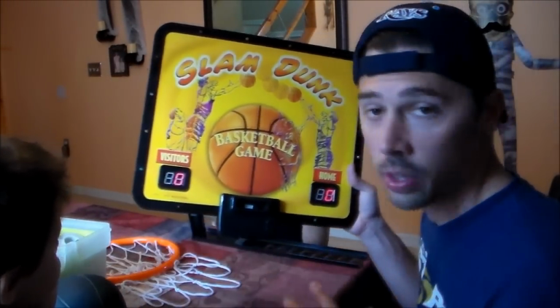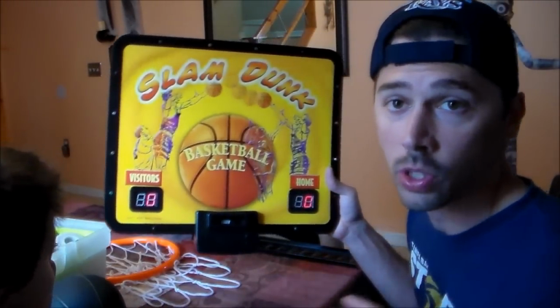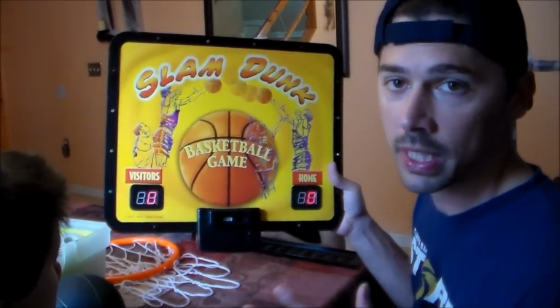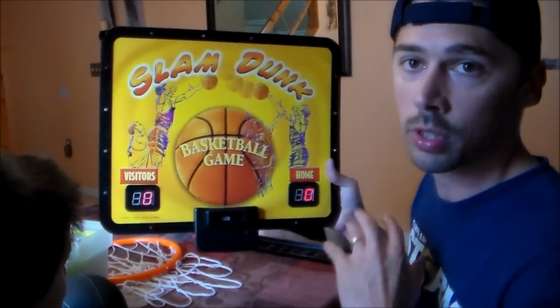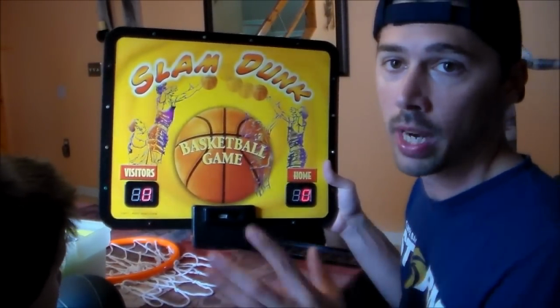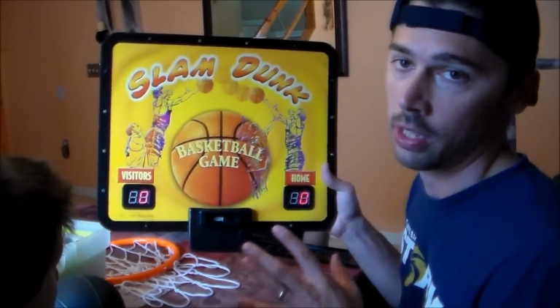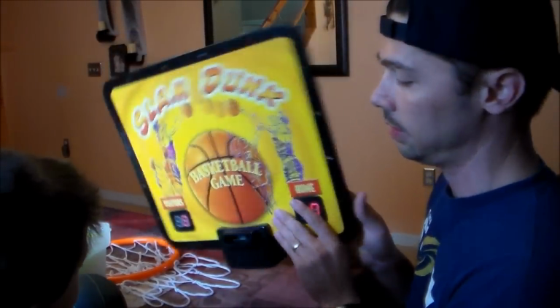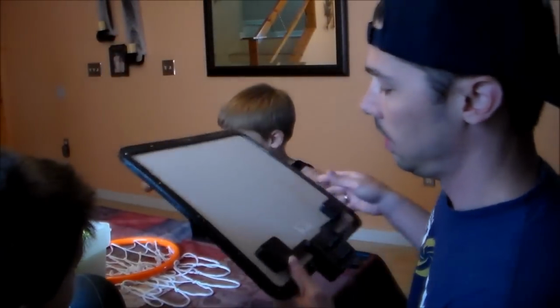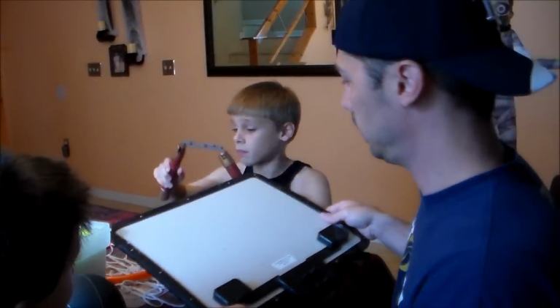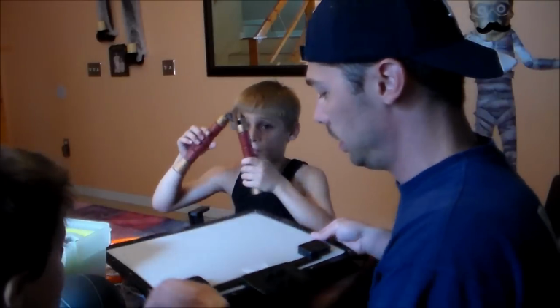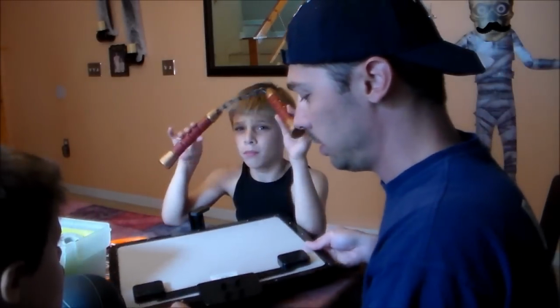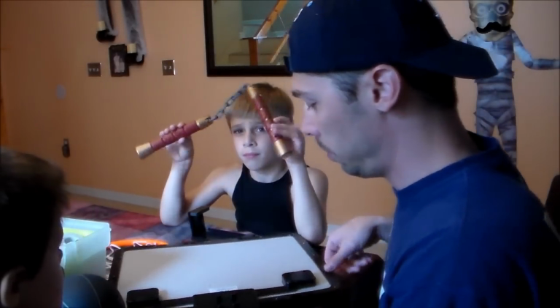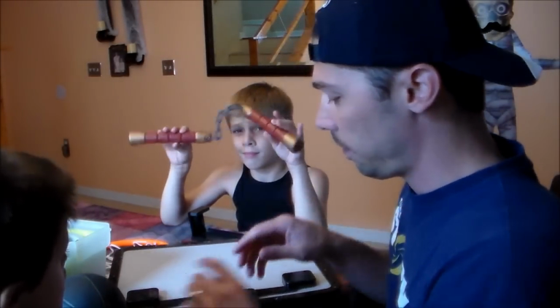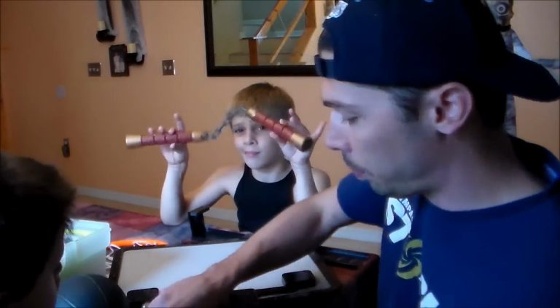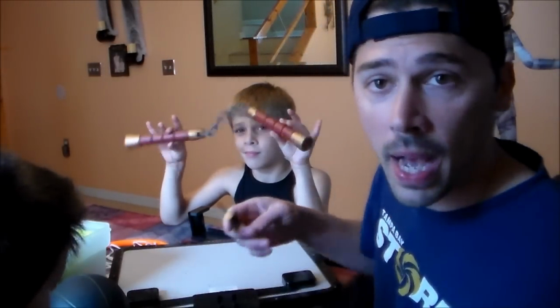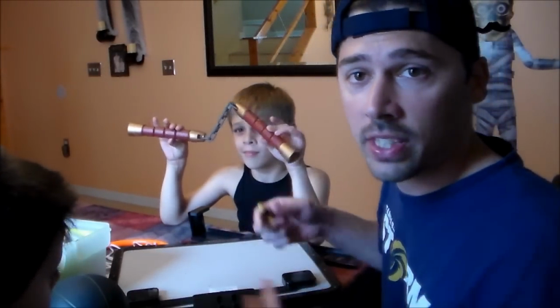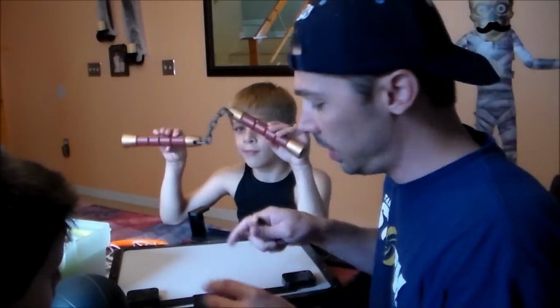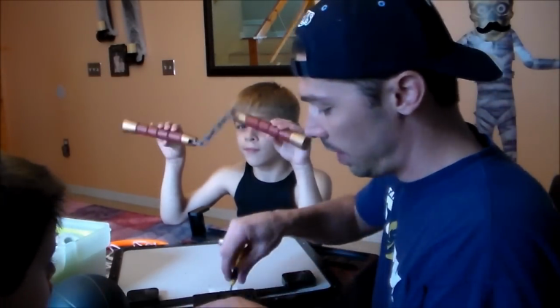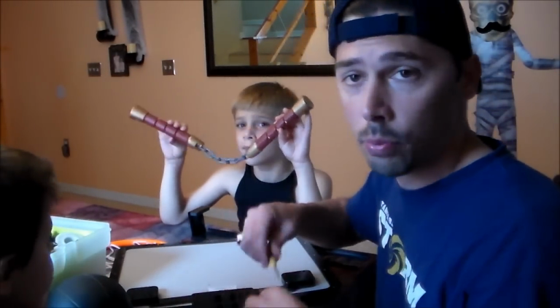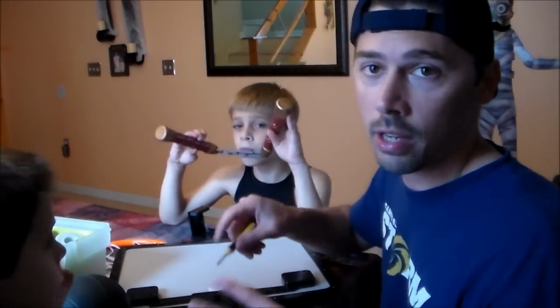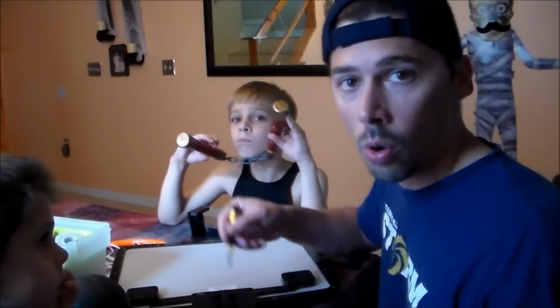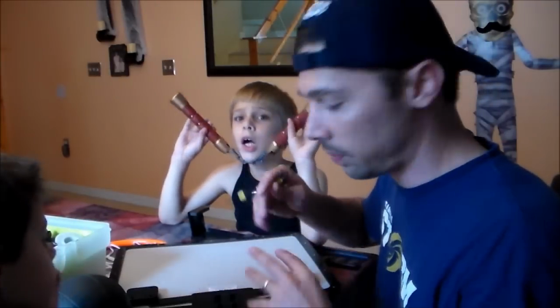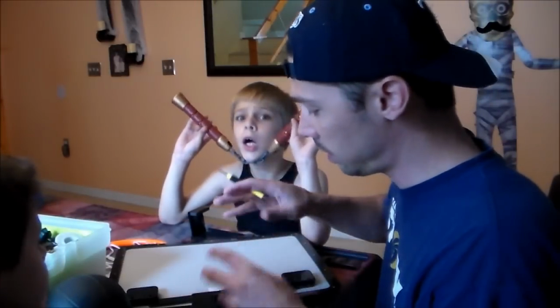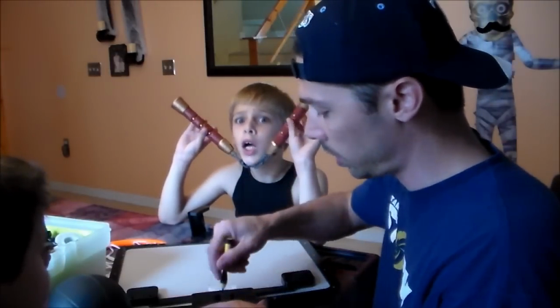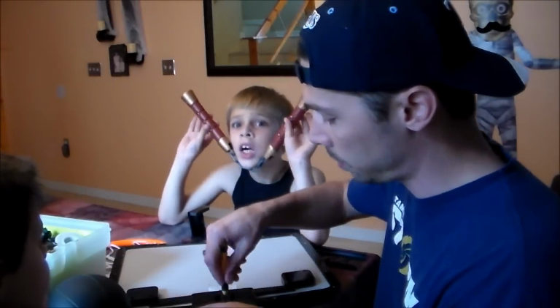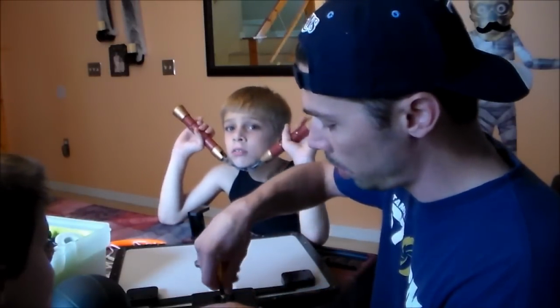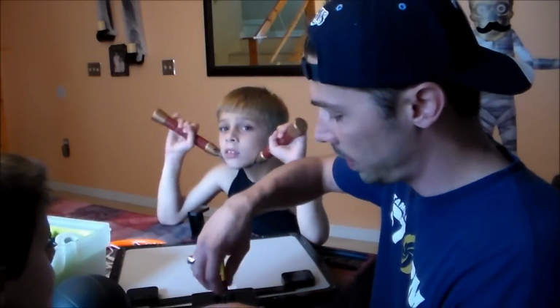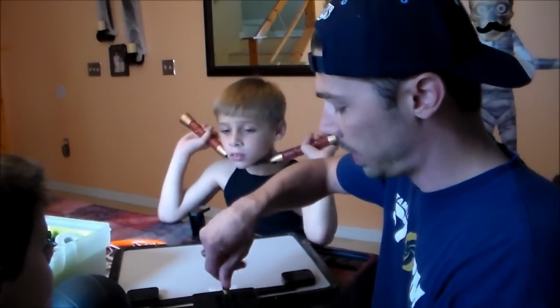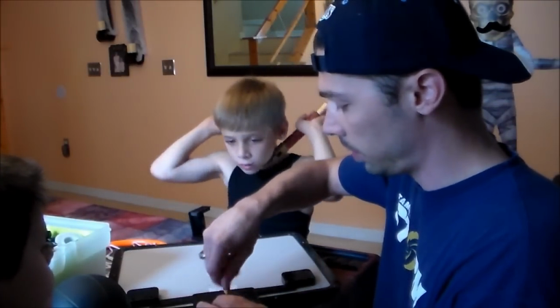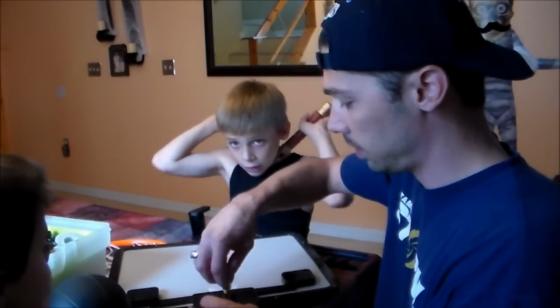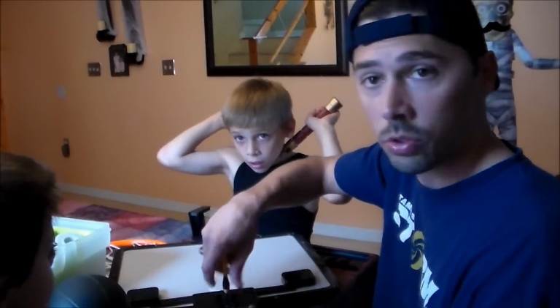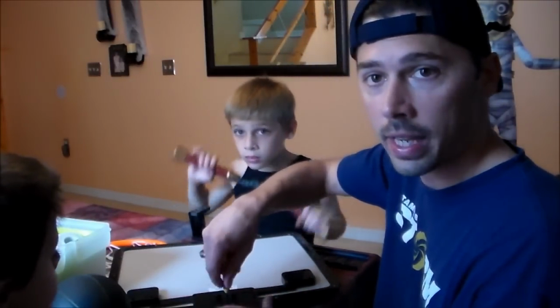First thing you want to do is always replace the batteries with brand new batteries. If the brand new batteries fix it, then leave it. If the brand new batteries don't fix the electronic scoreboard, then you want to take out the screw back here.